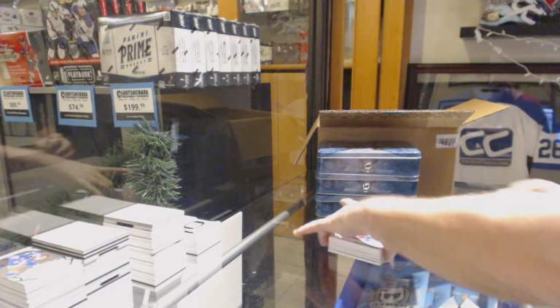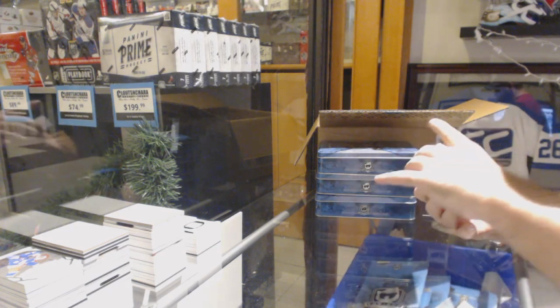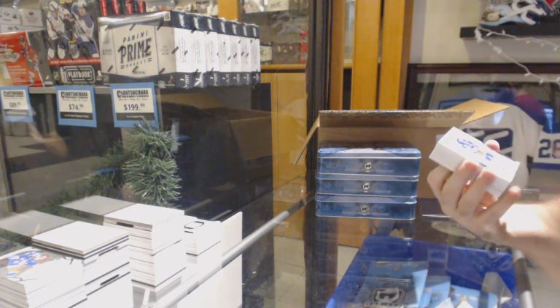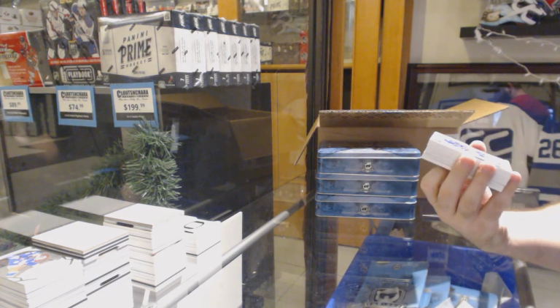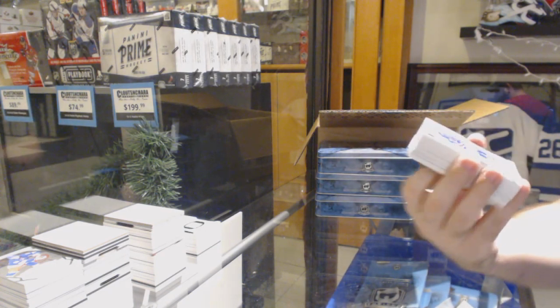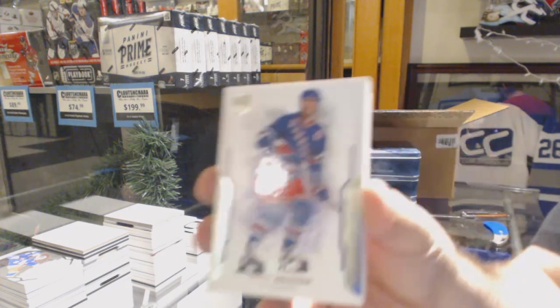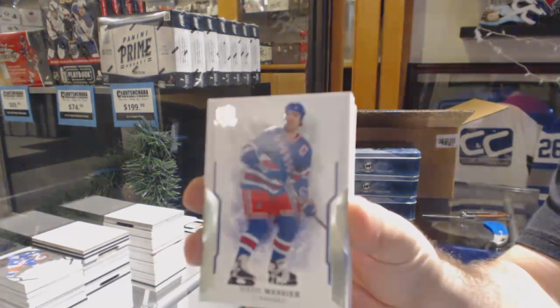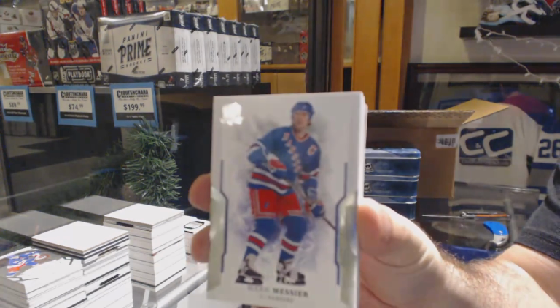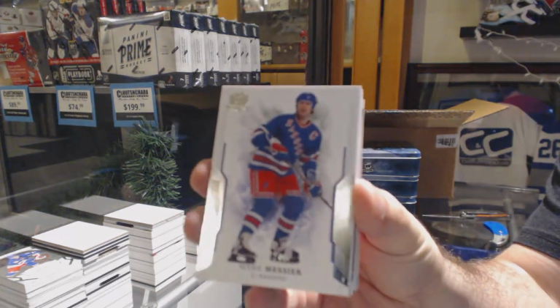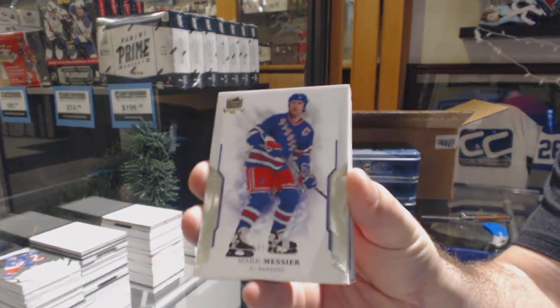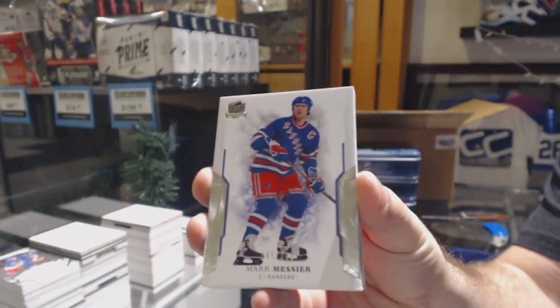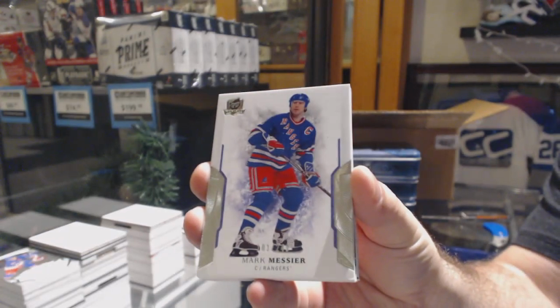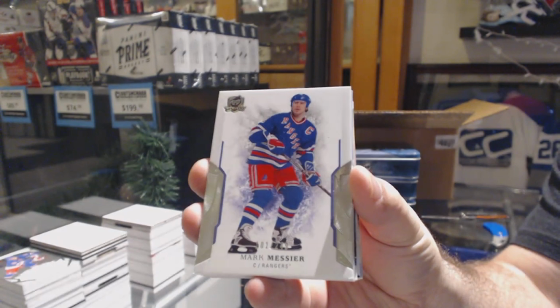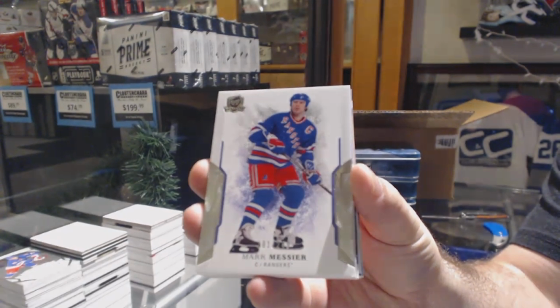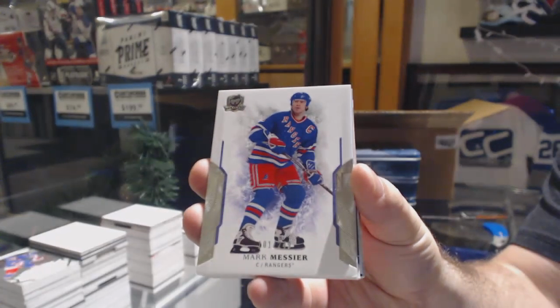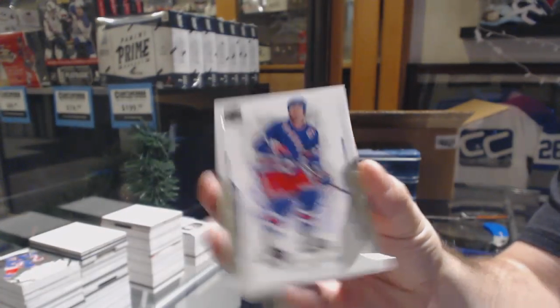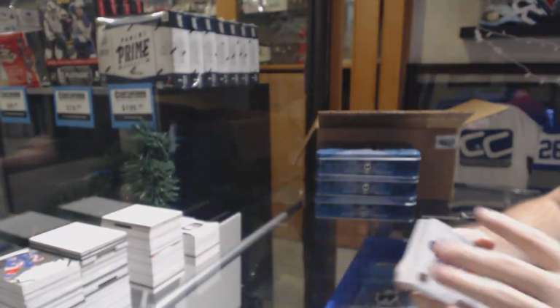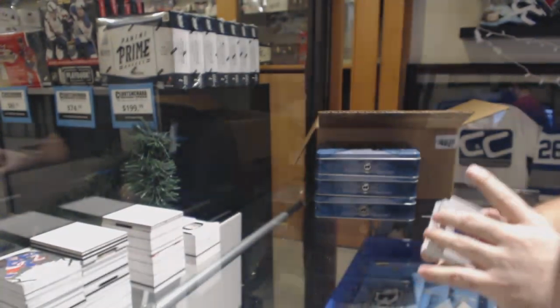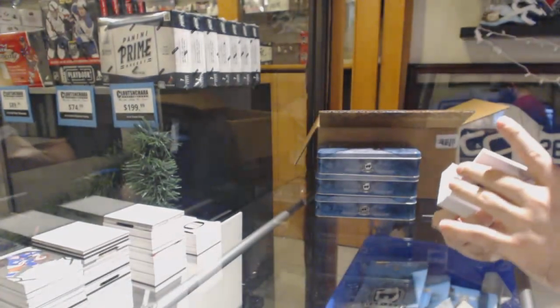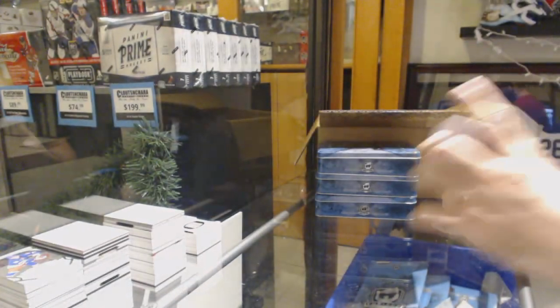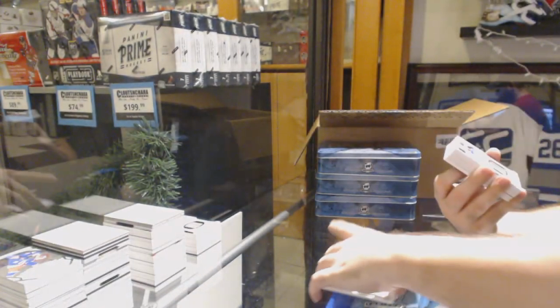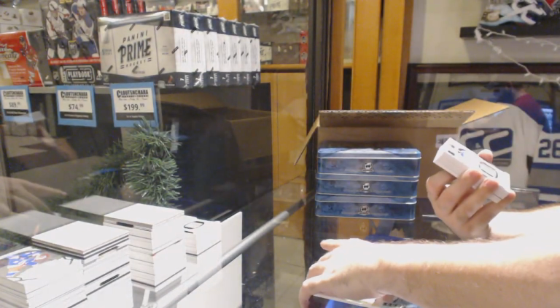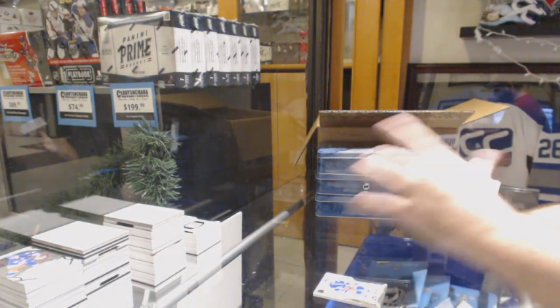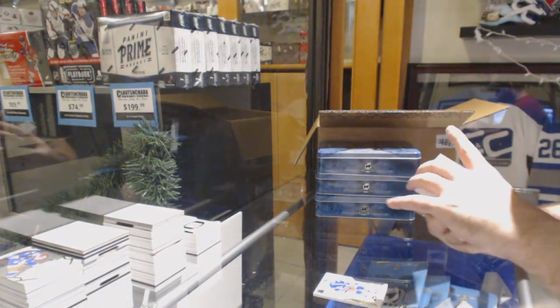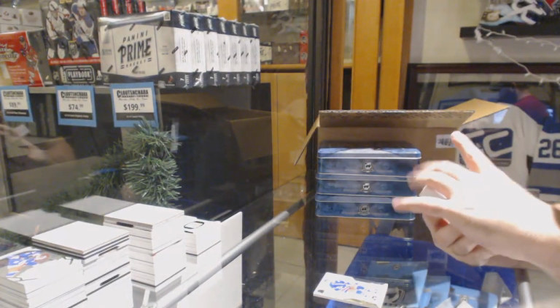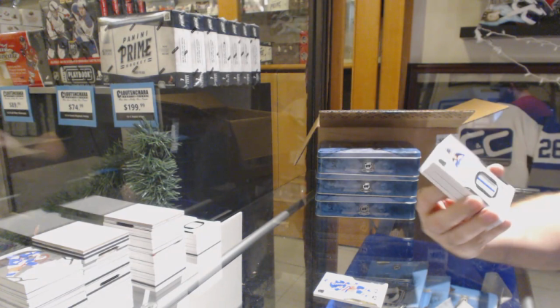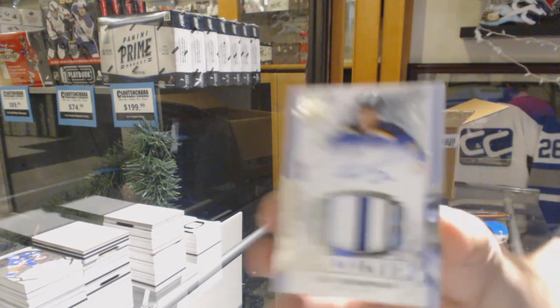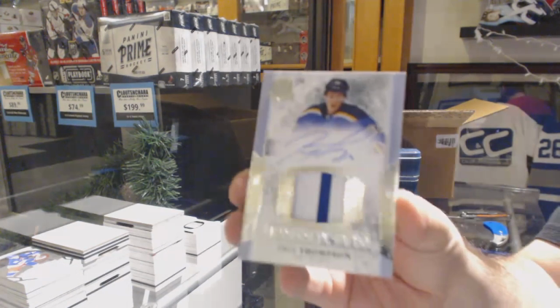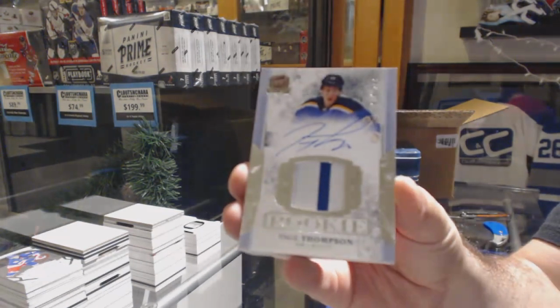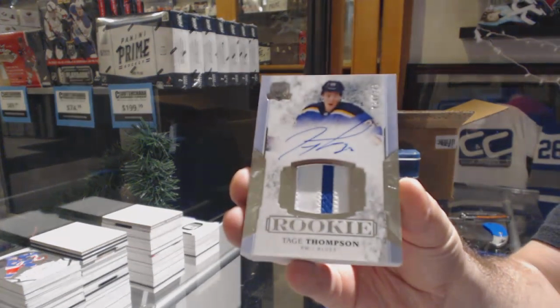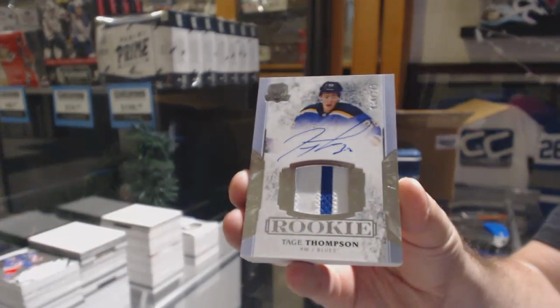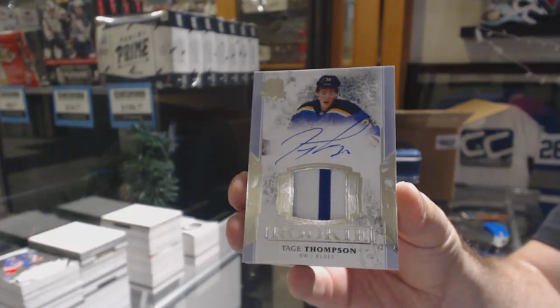We've got a Mark Messier for the Rangers. Two cards for the Blues — the 249 Tage Thompson.